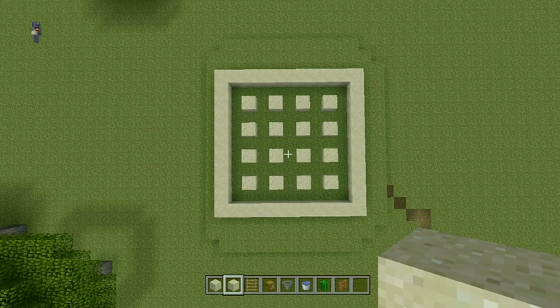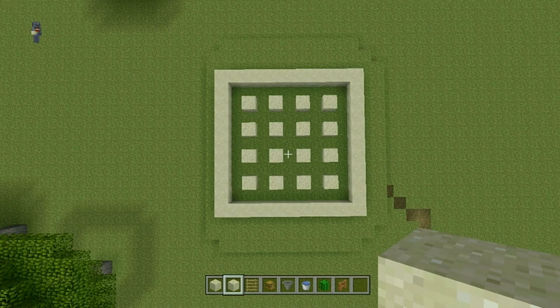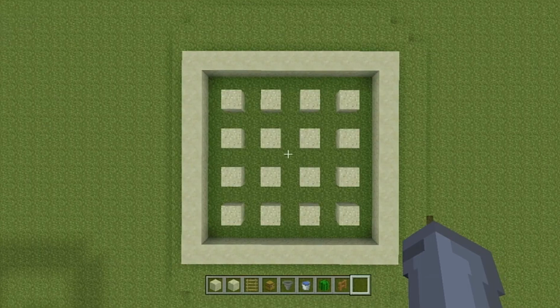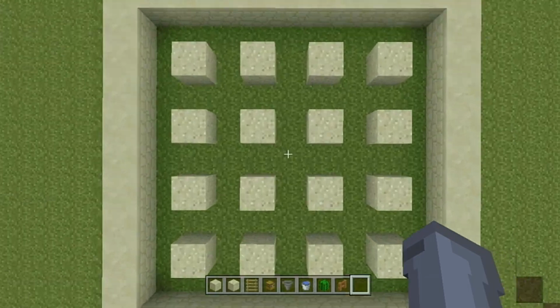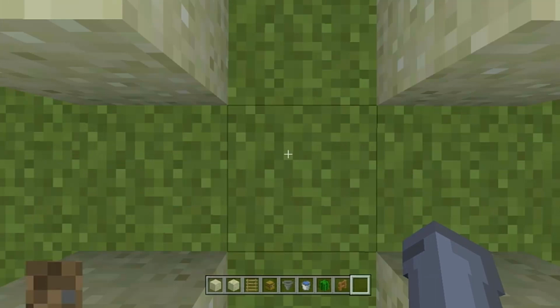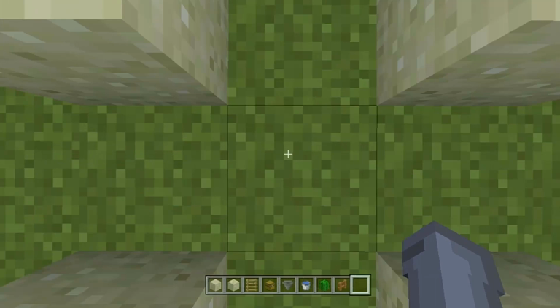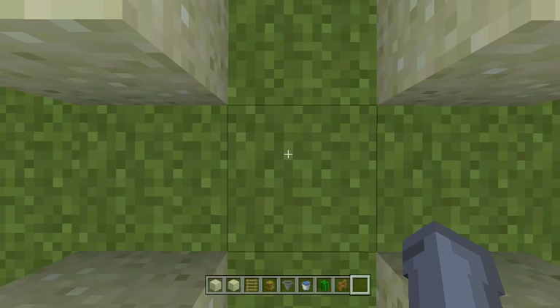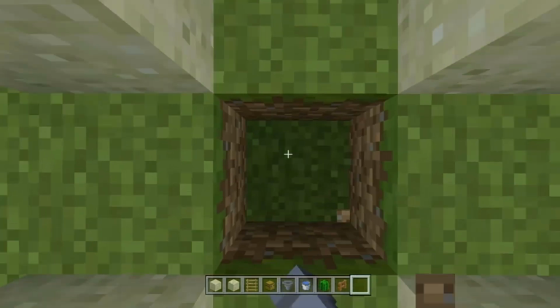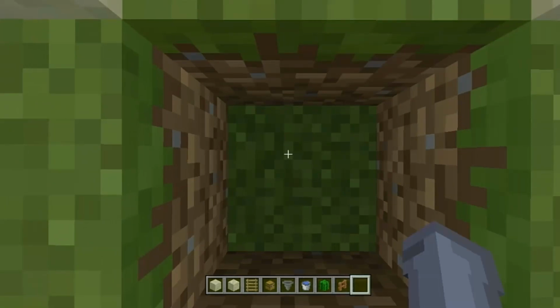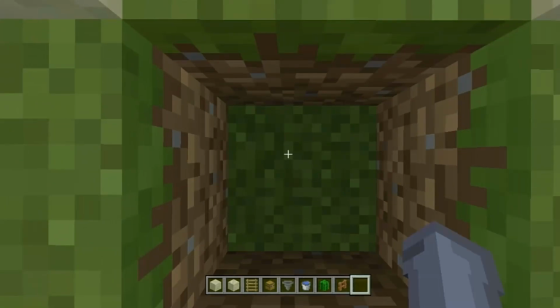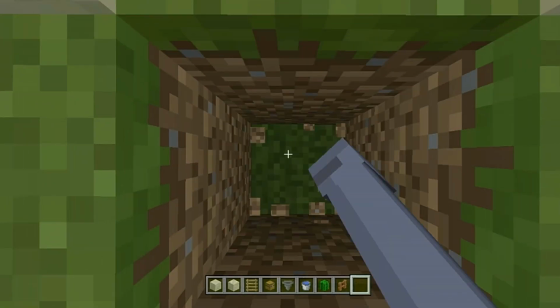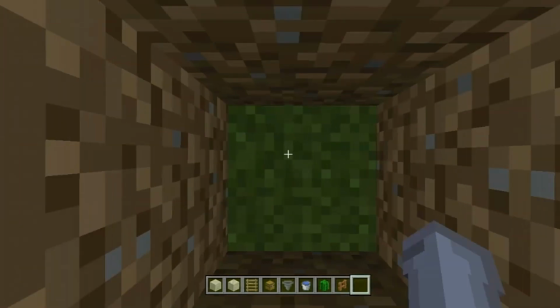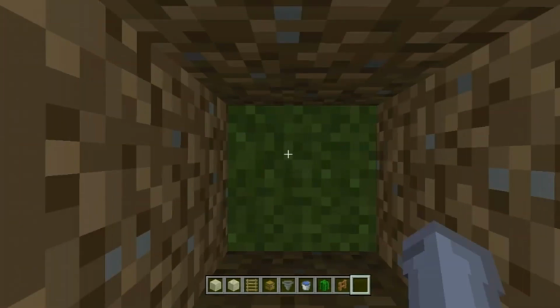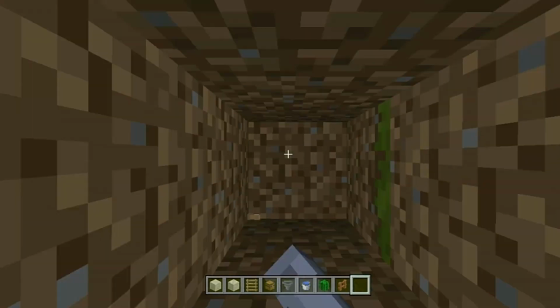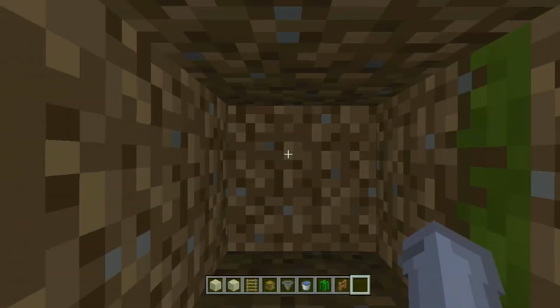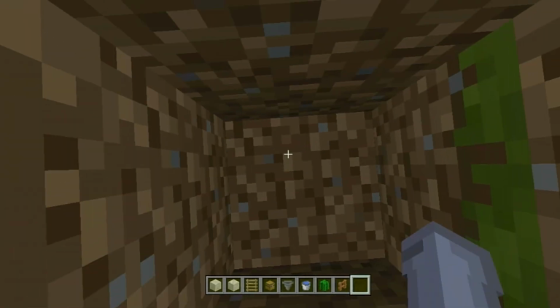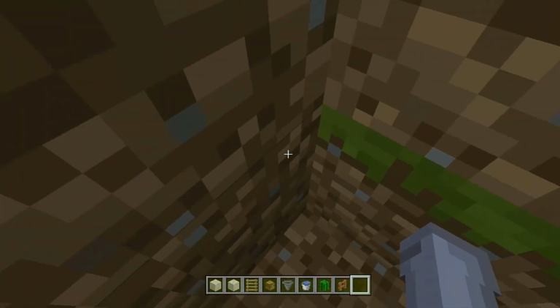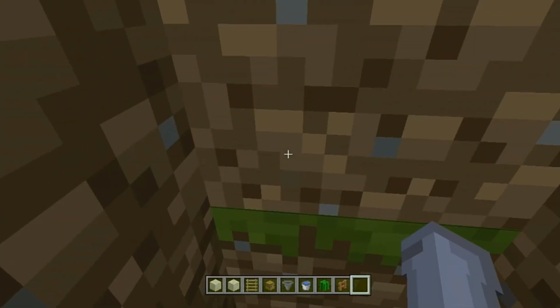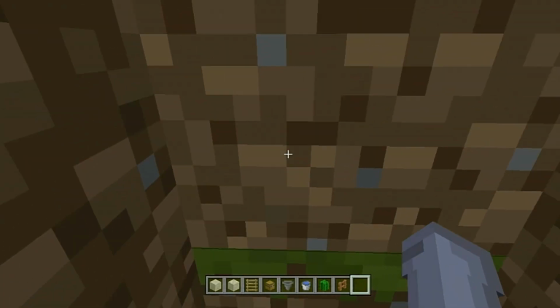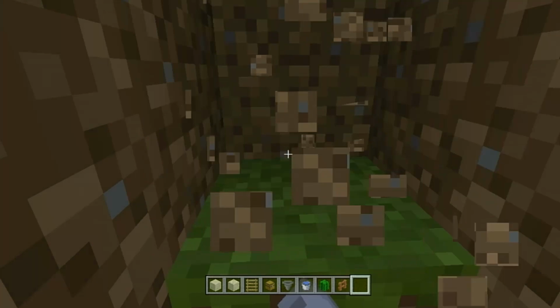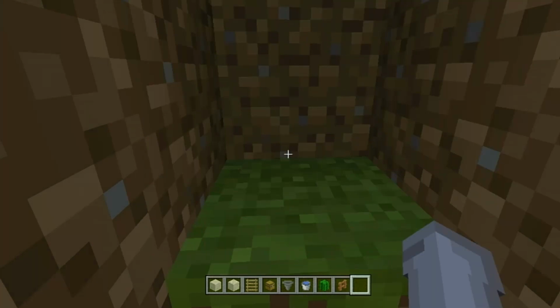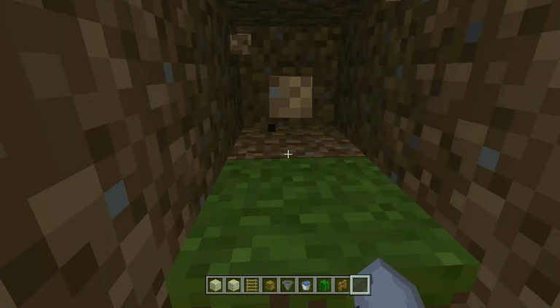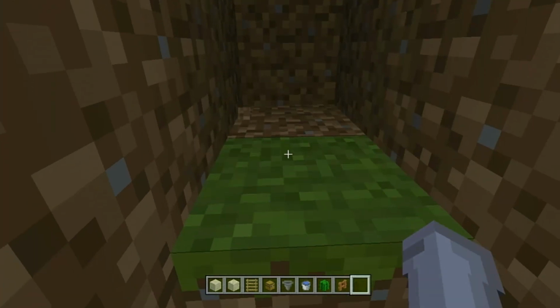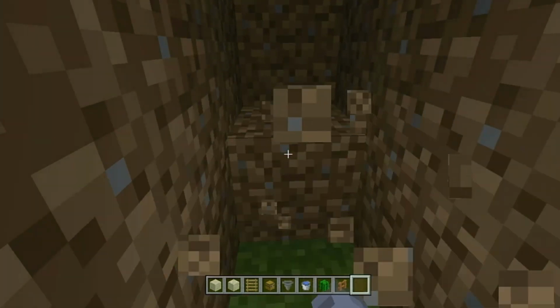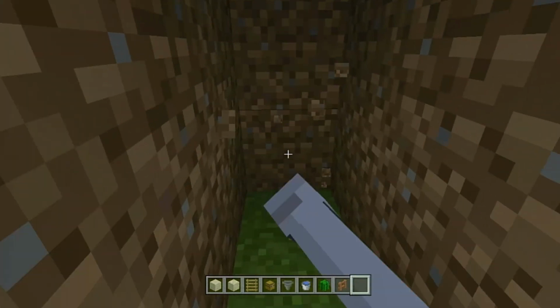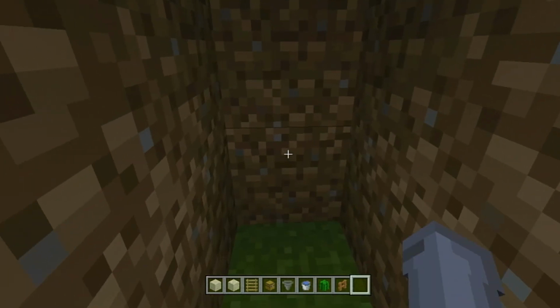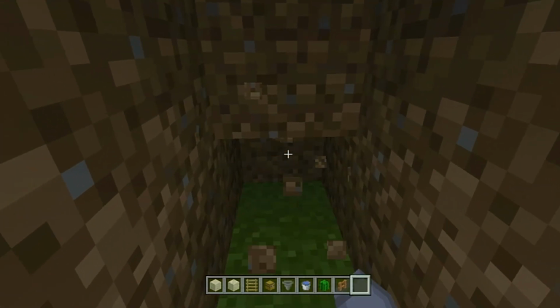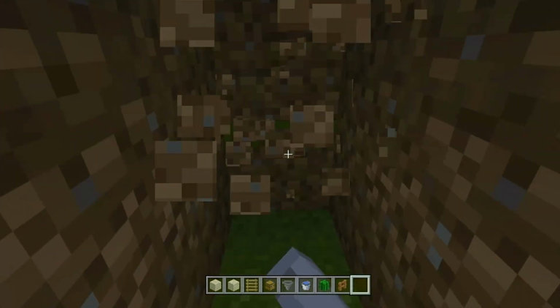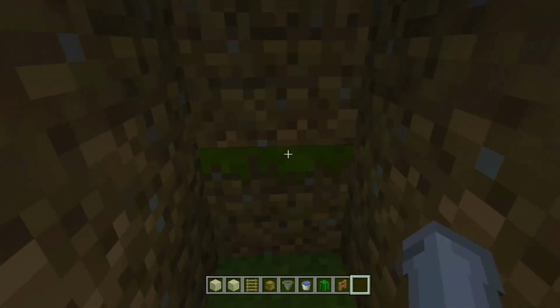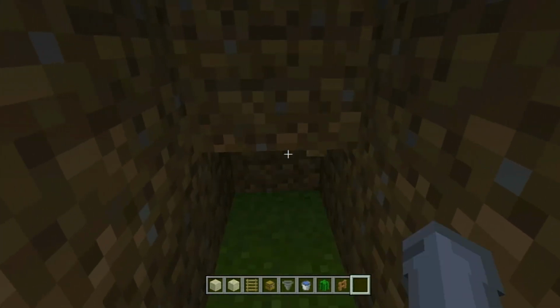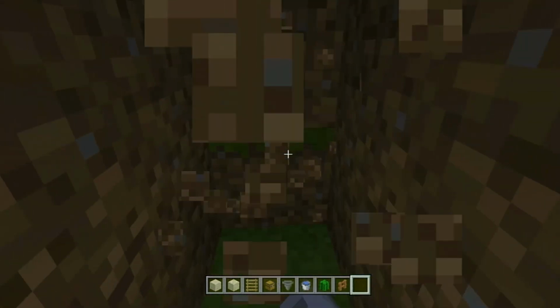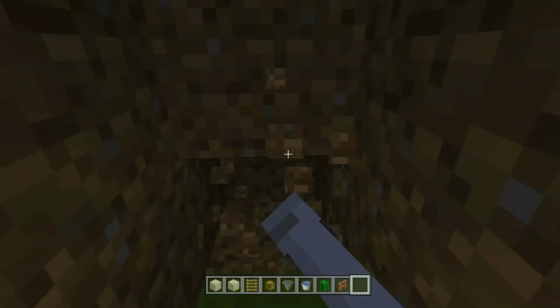Now you're going to dig a hole straight down in the center. Go down at least 3 blocks — I would go down more, but I am in a super flat so I couldn't. Go down at least 3, then you're going to build a tunnel to get out of there at least 8 blocks deep.